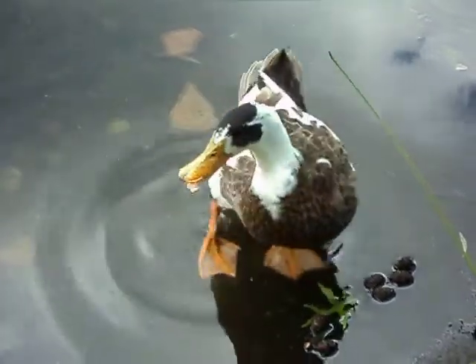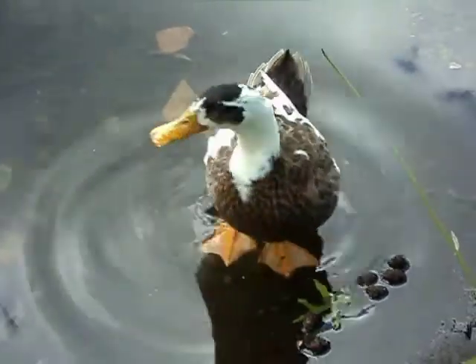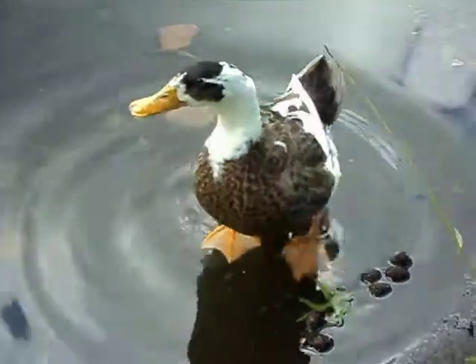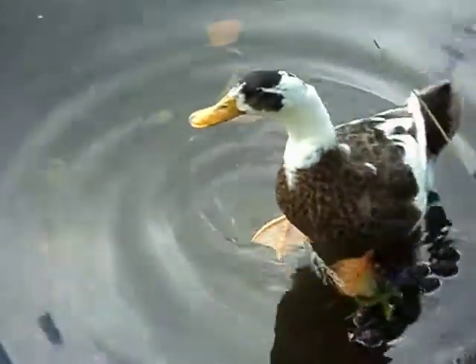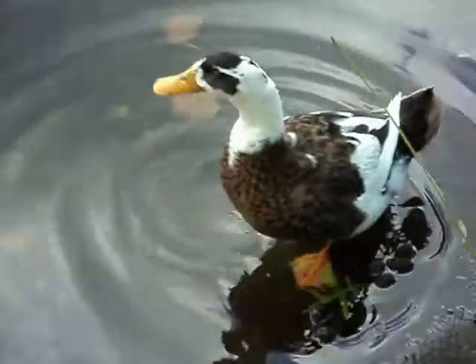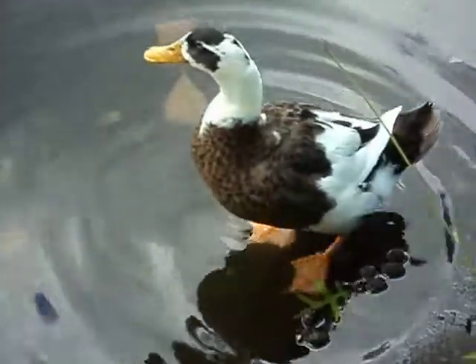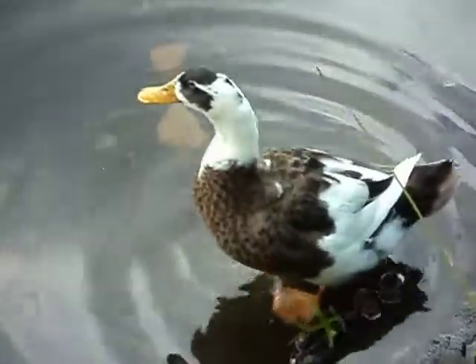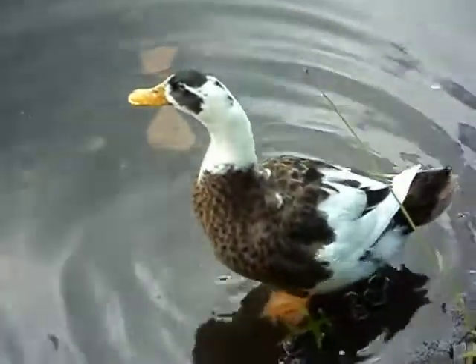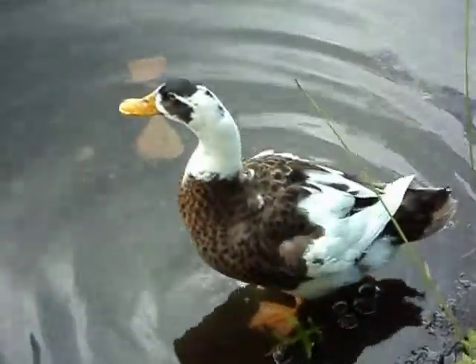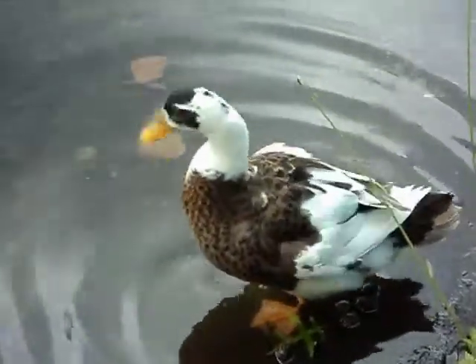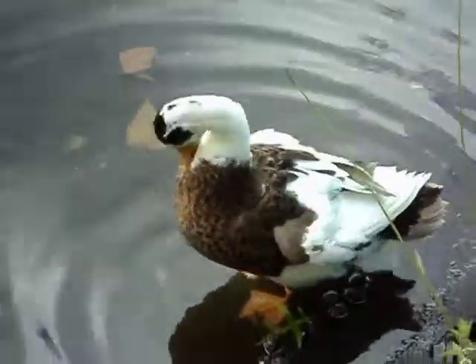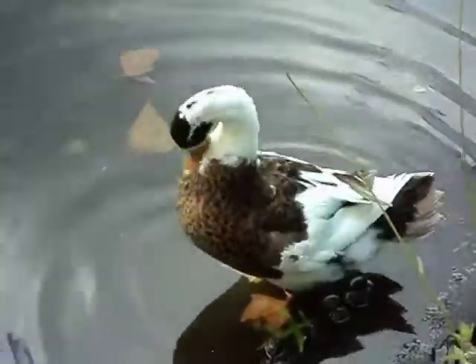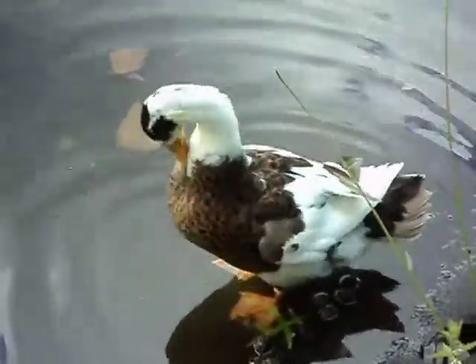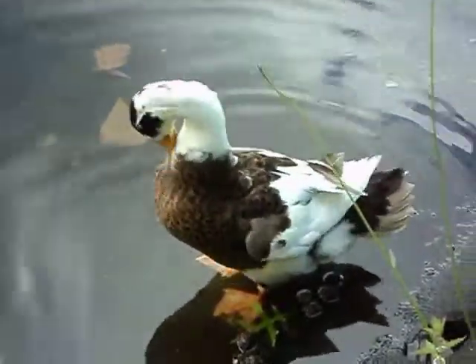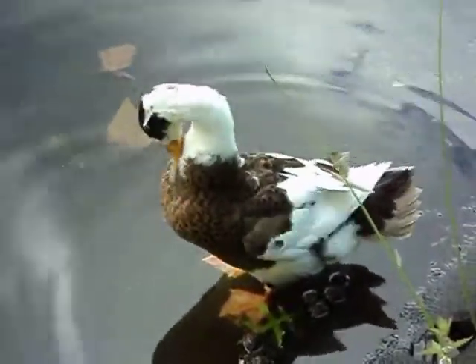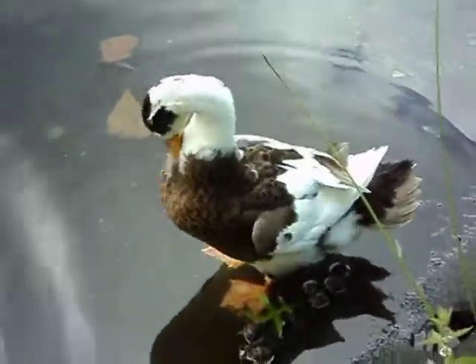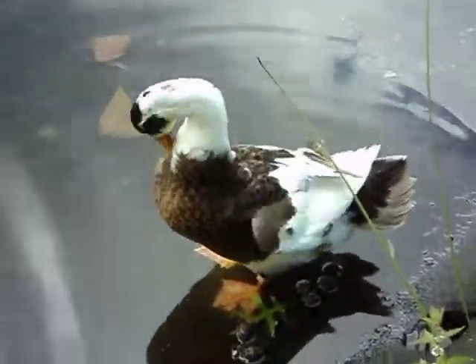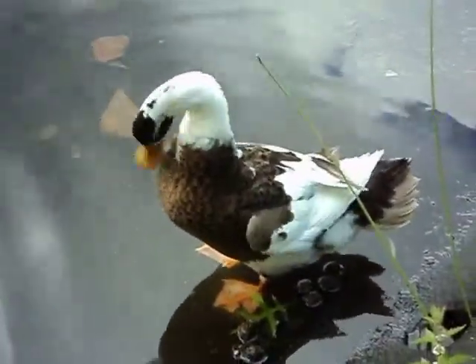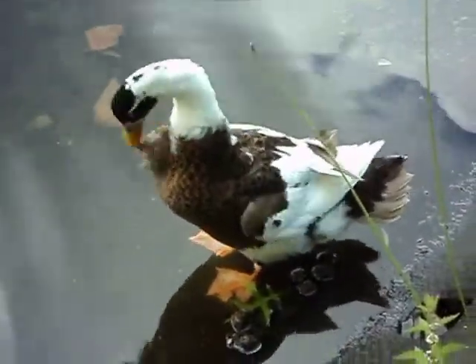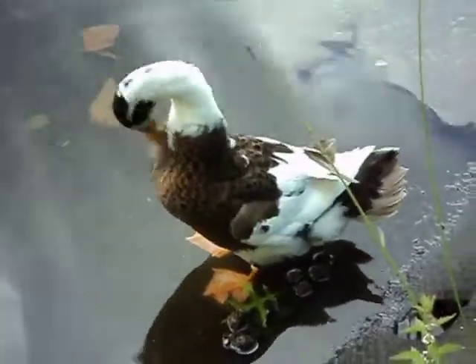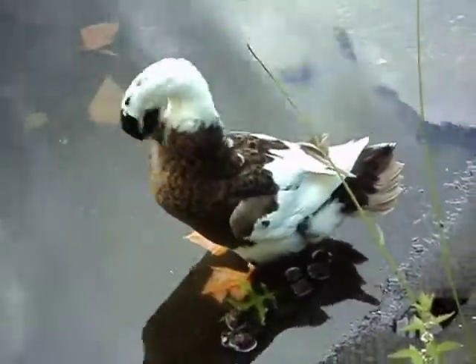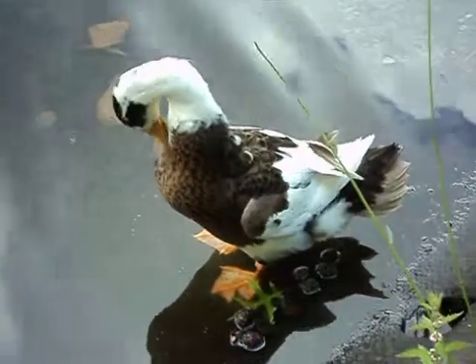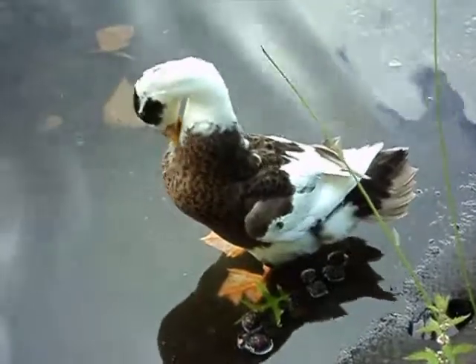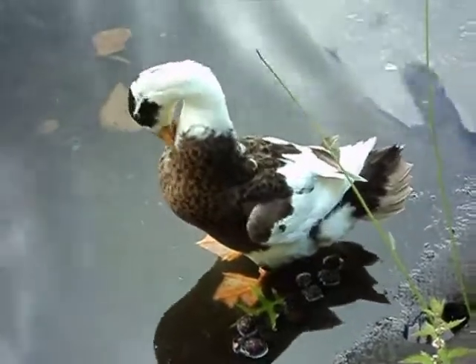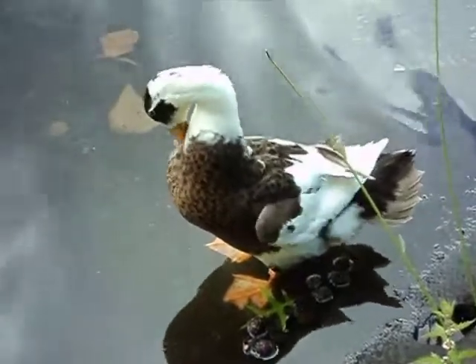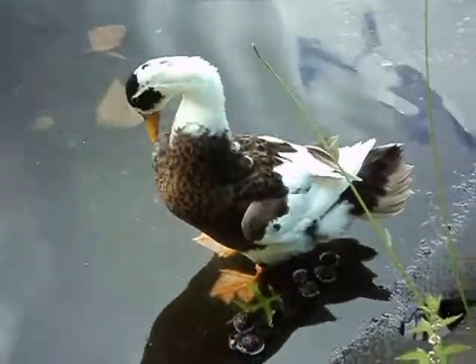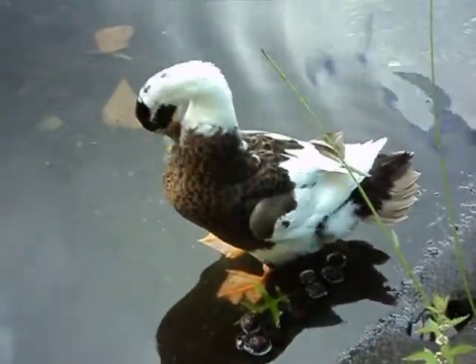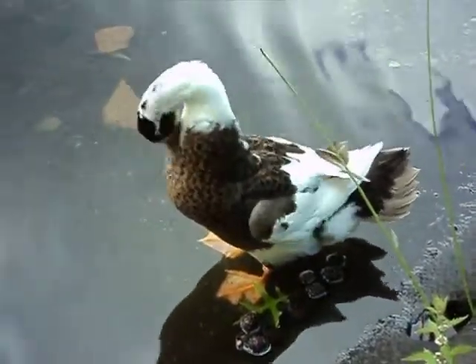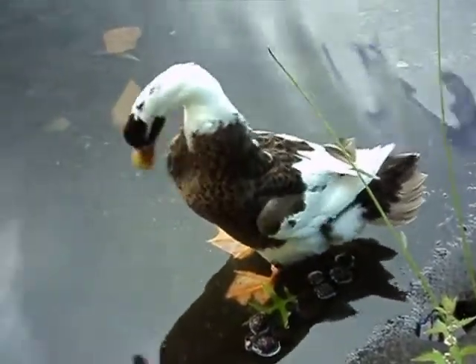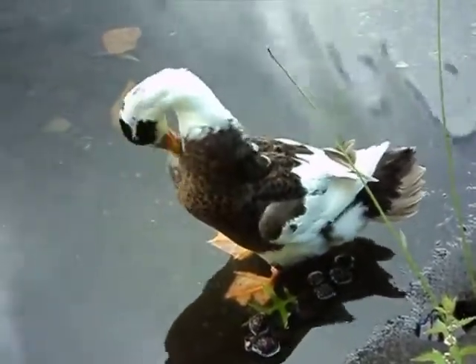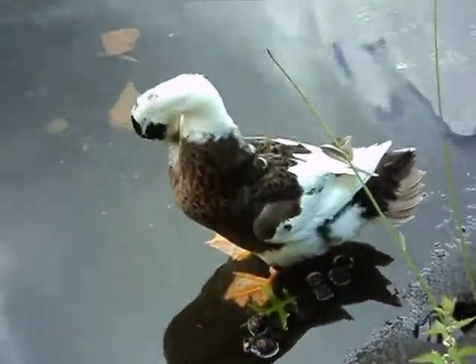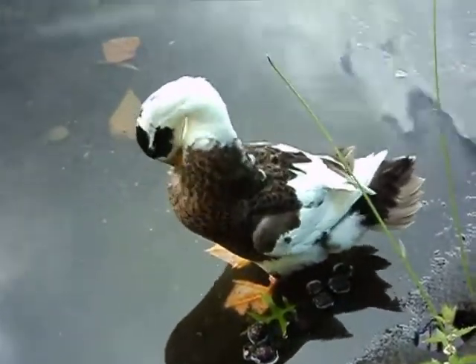Look at him. What a racket. What's your problem? You're very handsome. He's a beautiful duck. I have a feeling there's more than one.